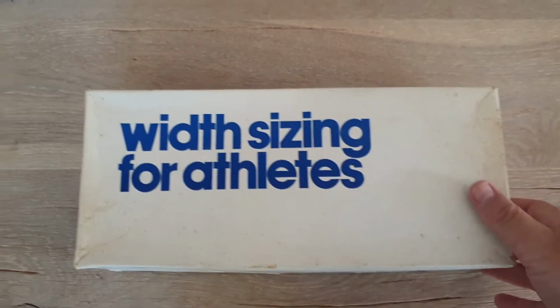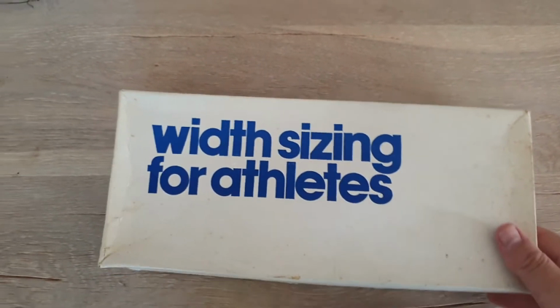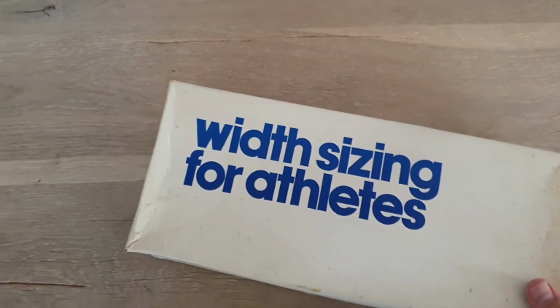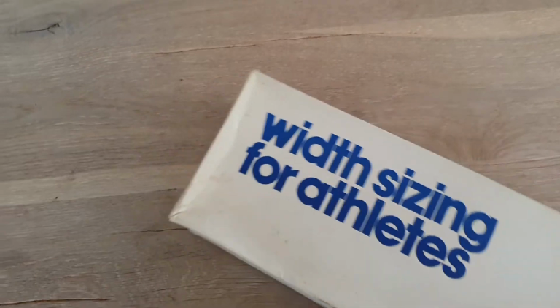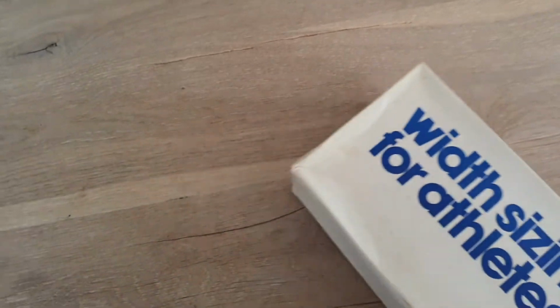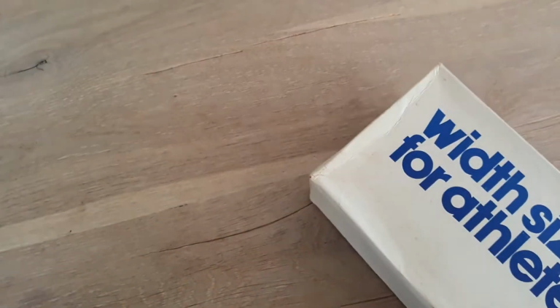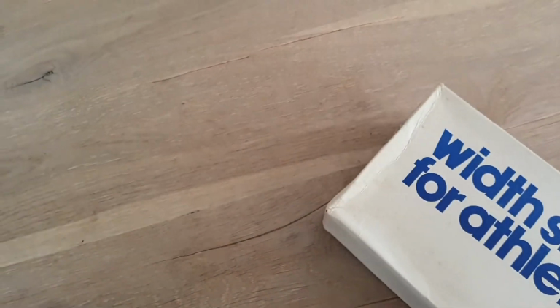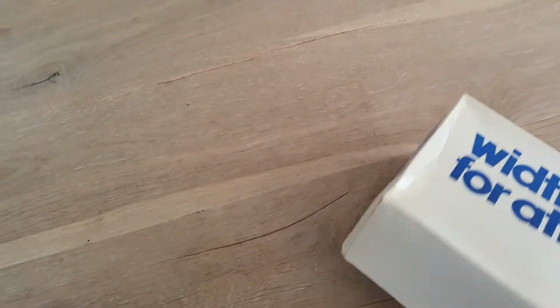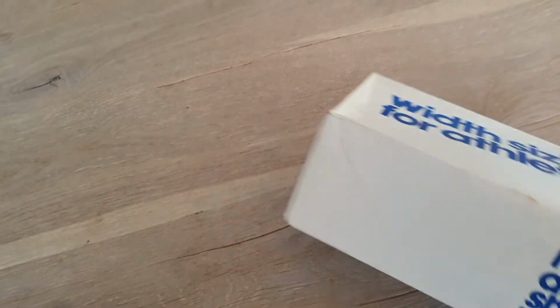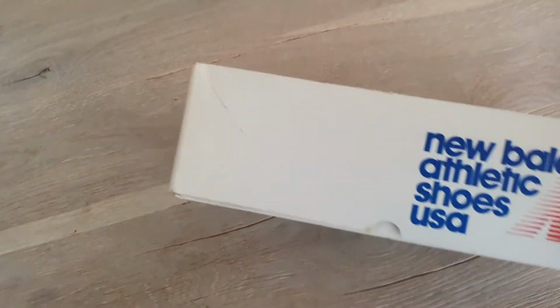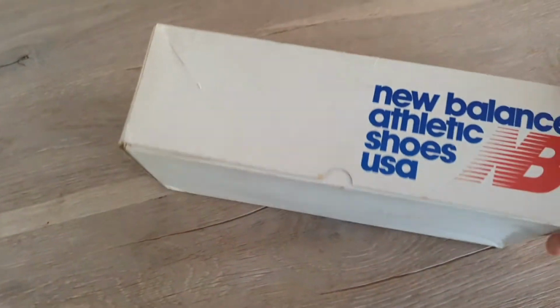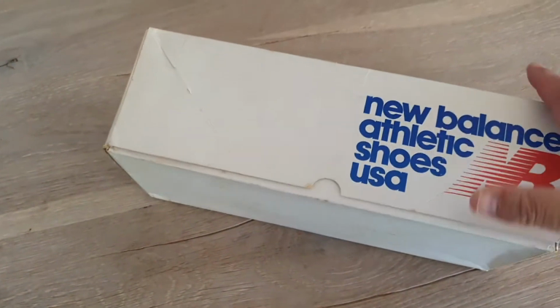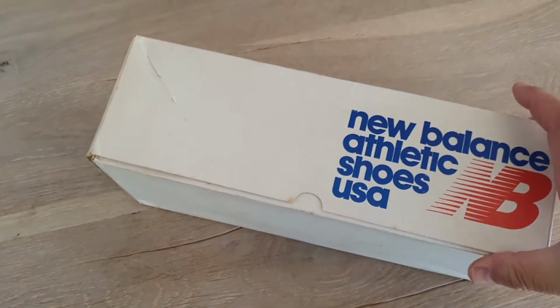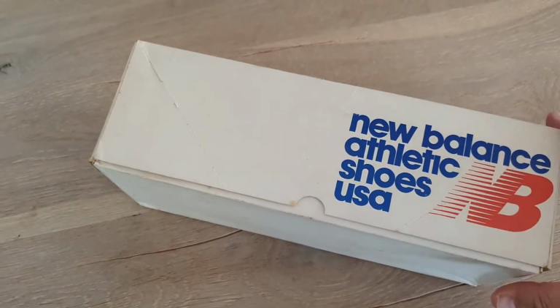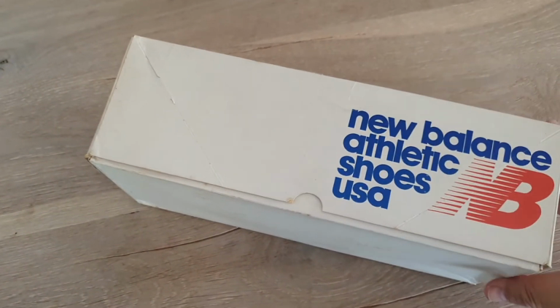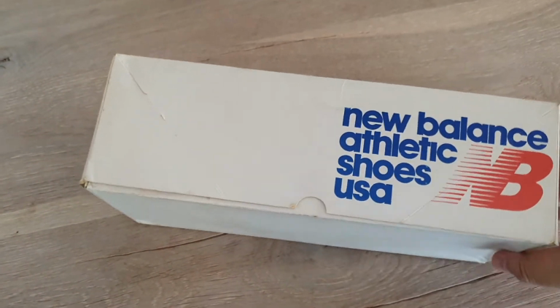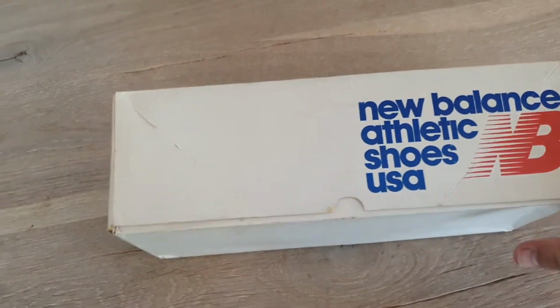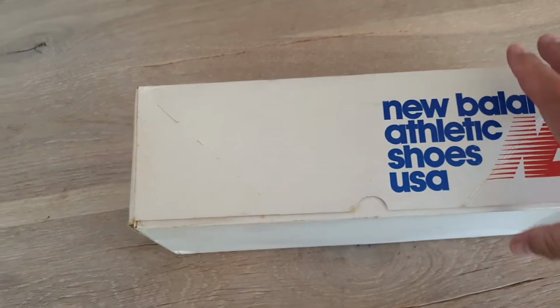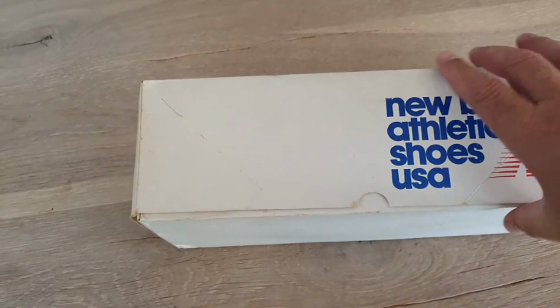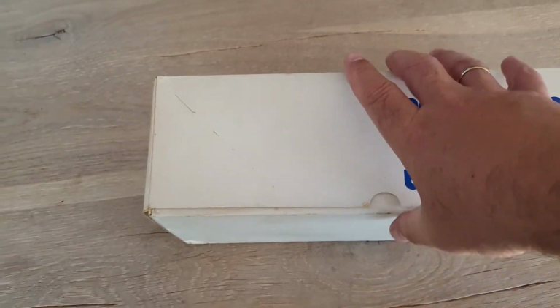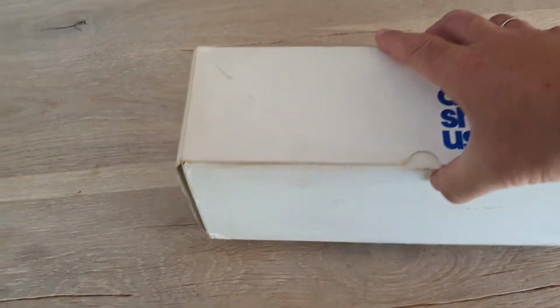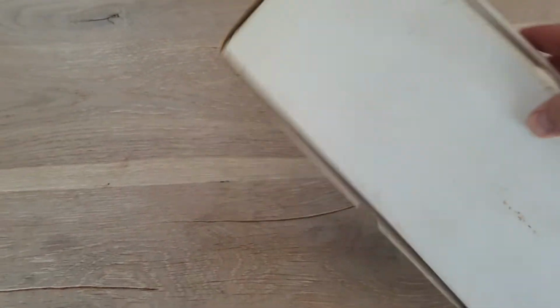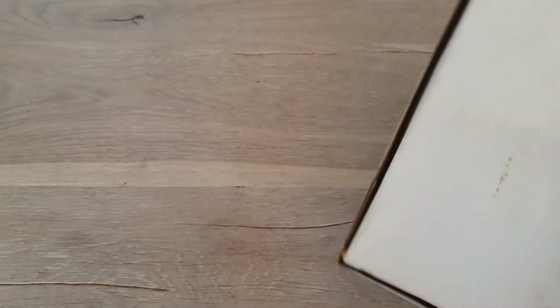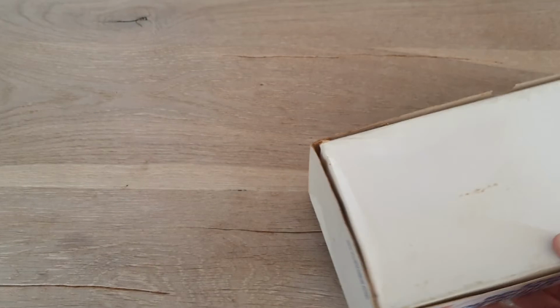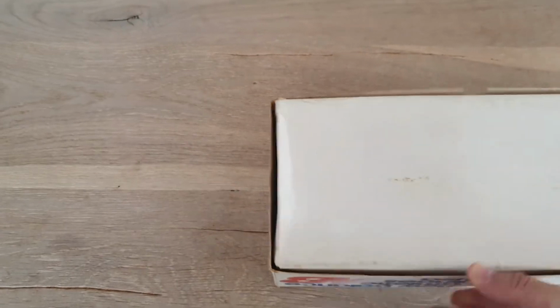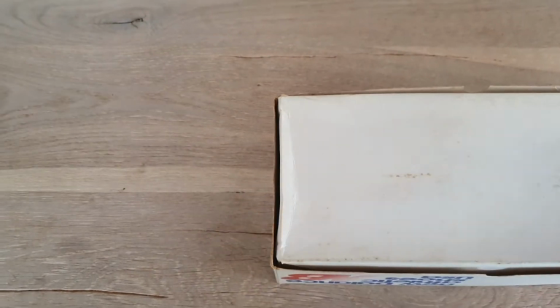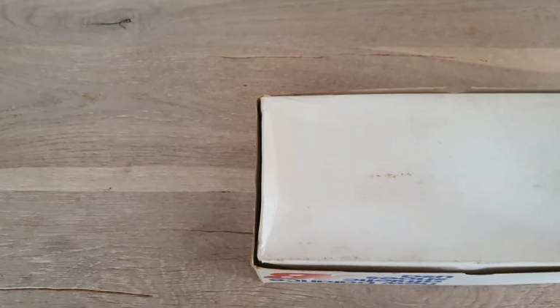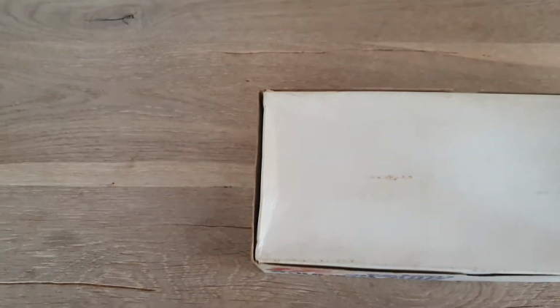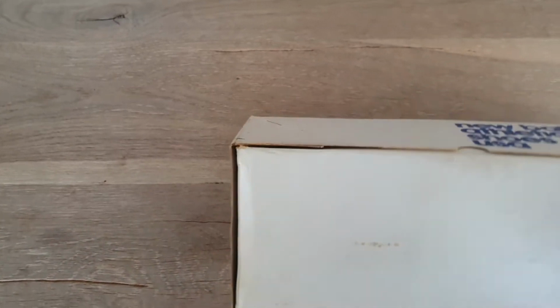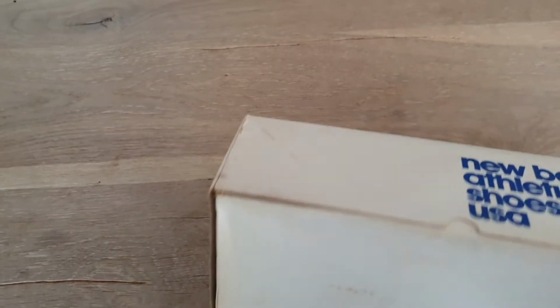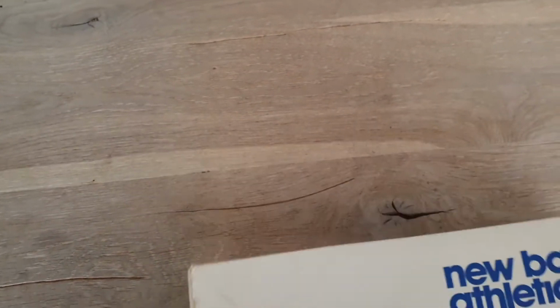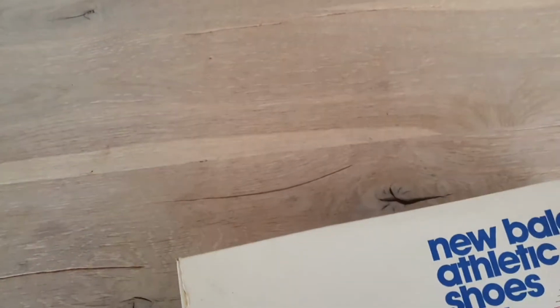Okay, here's the box. Nothing special on the bottom.